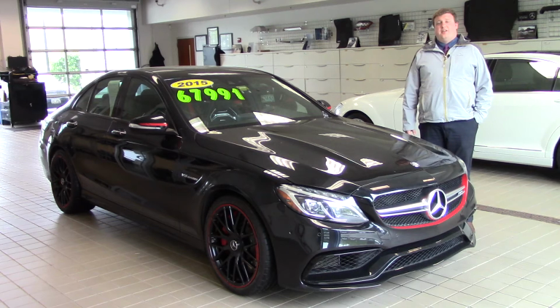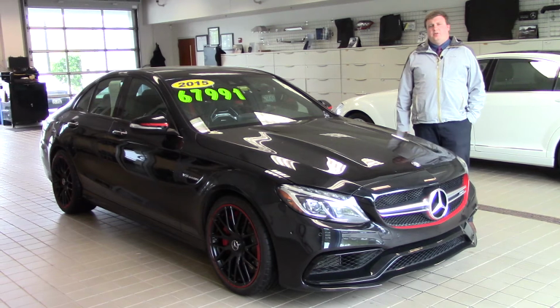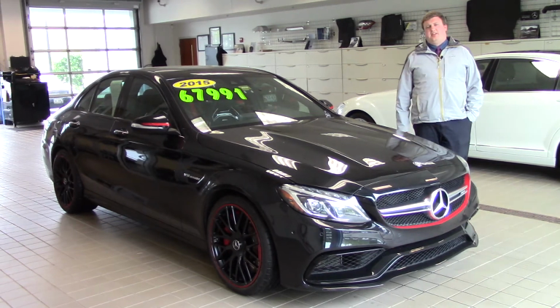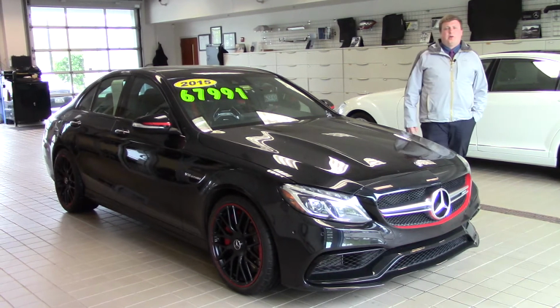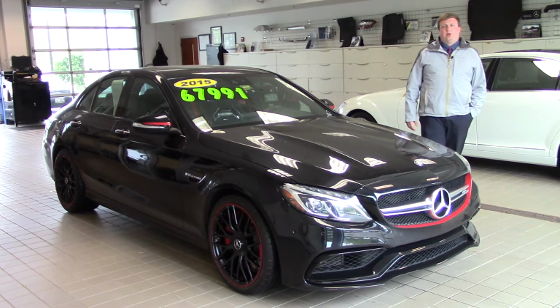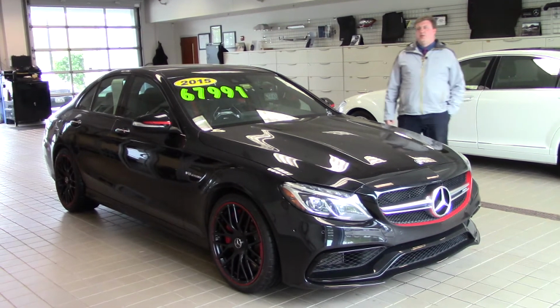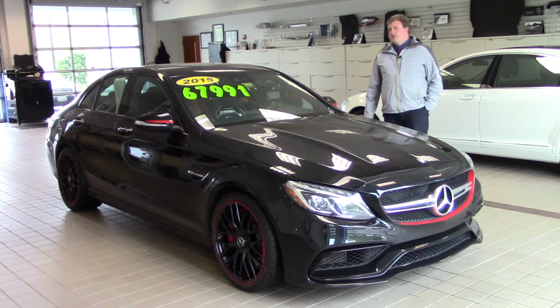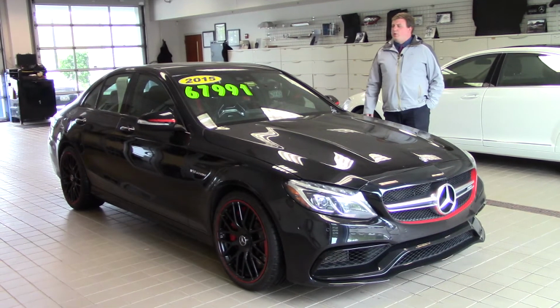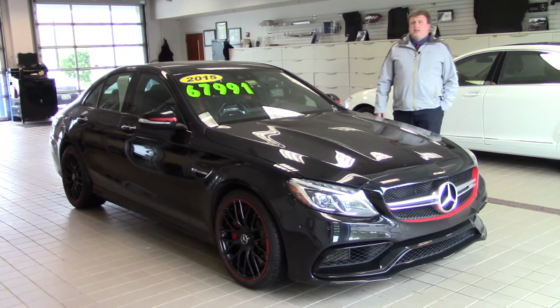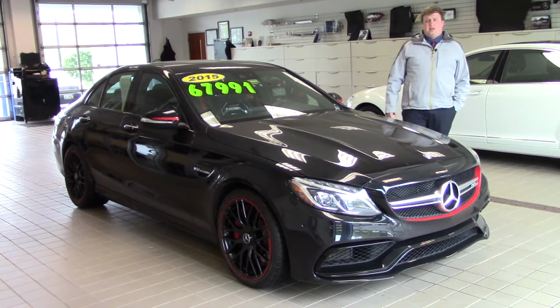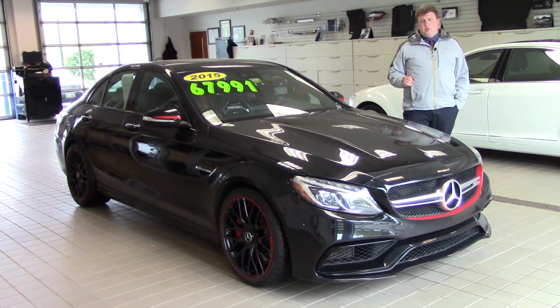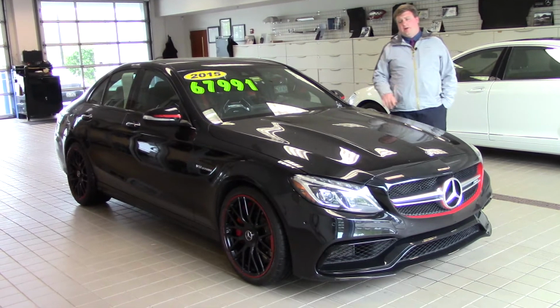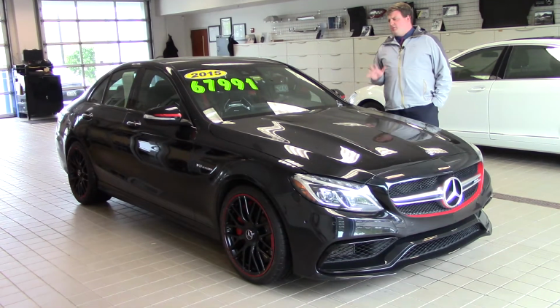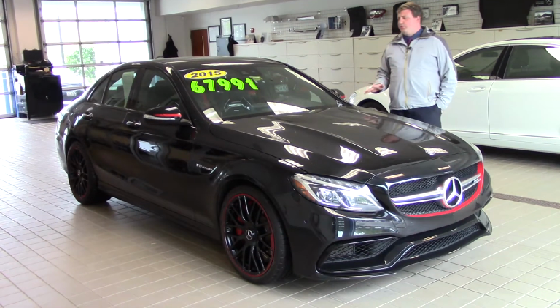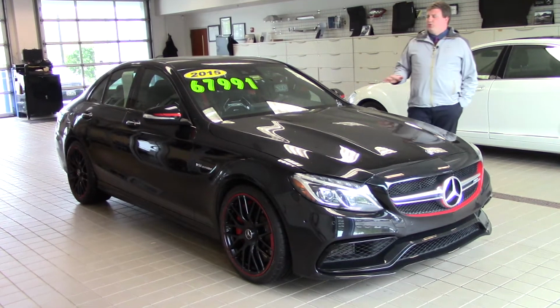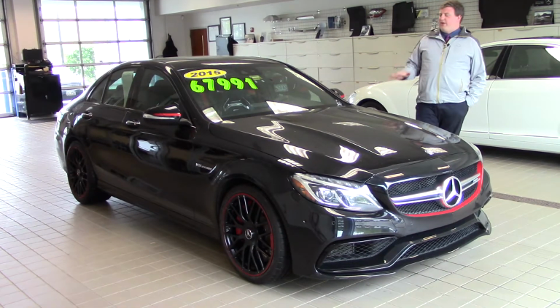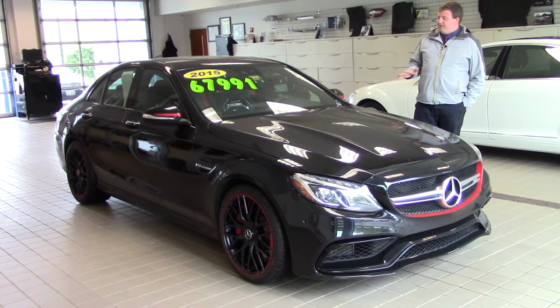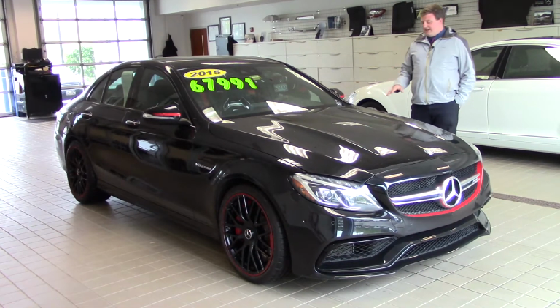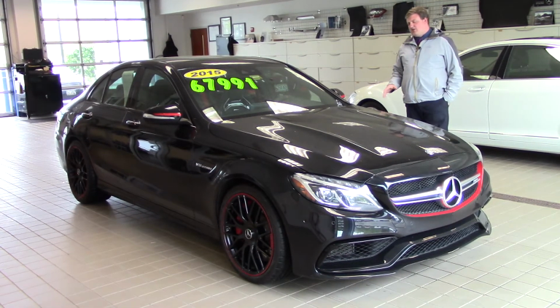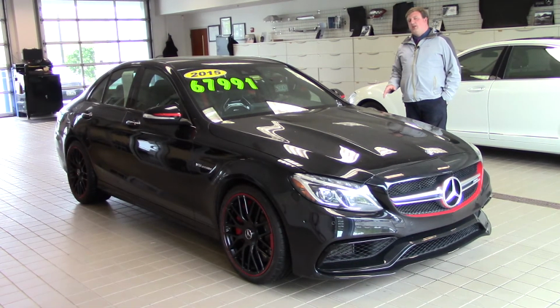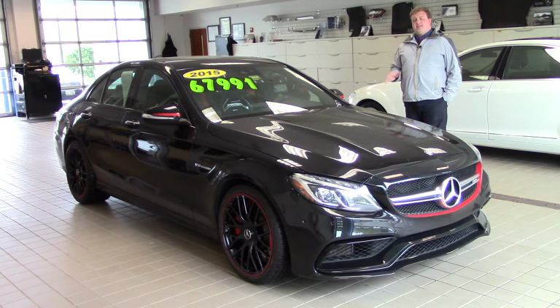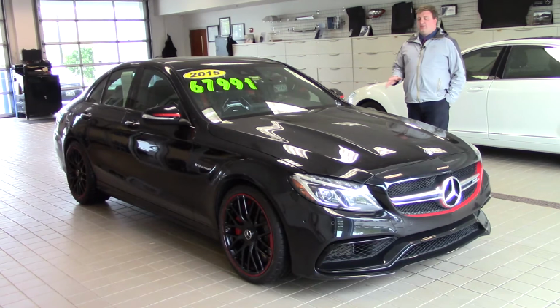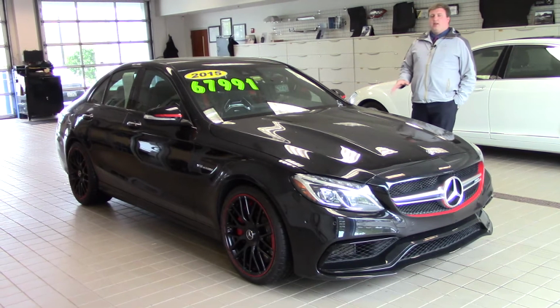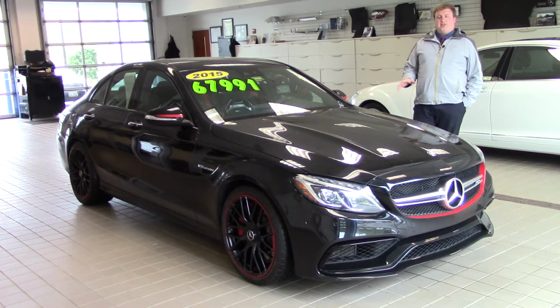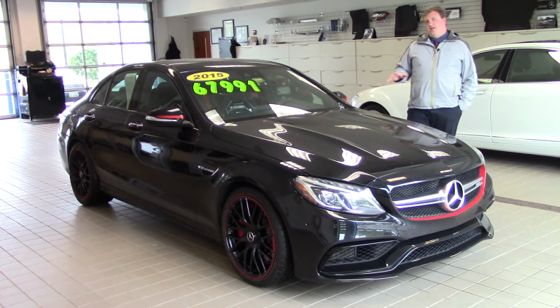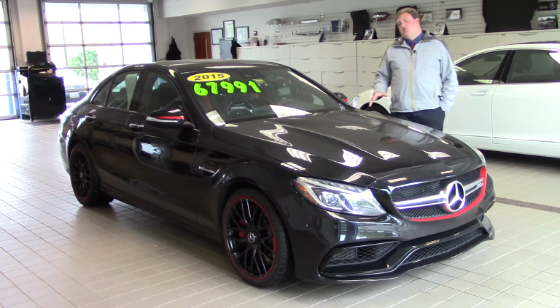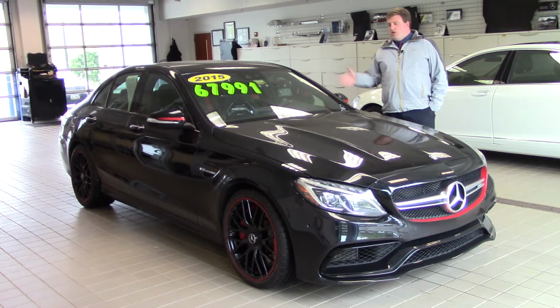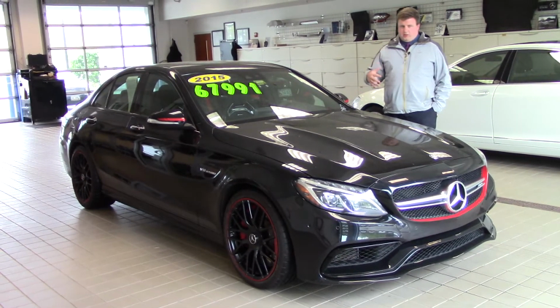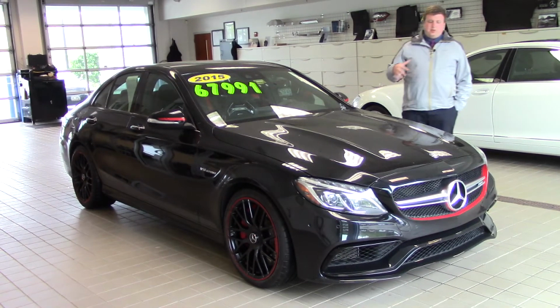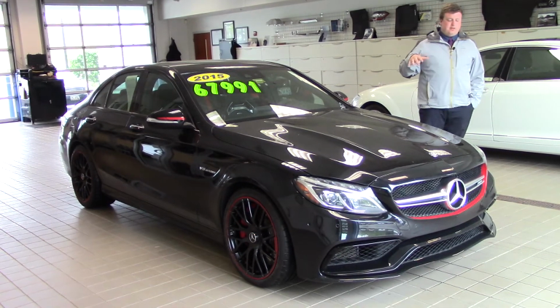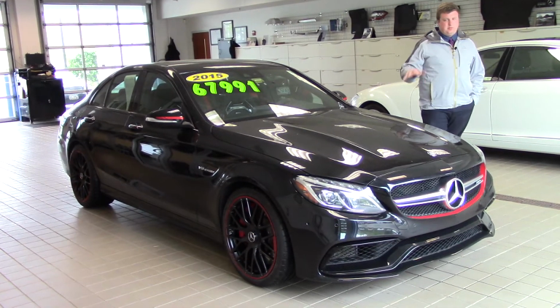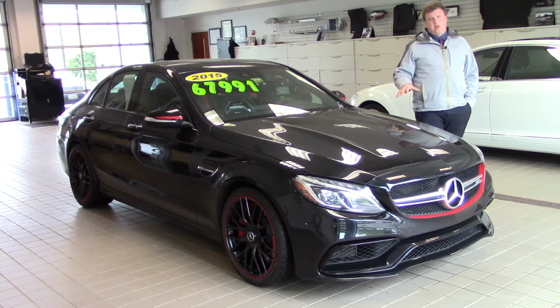Good afternoon Abdul. This is Anthony Gao here at Prime Motor Cars Mercedes-Benz. I want to take a second and showcase the car that you inquired about — this beautiful 2015 Edition 1 C63 S AMG. Let me walk you through some of the really awesome features on this particular car.